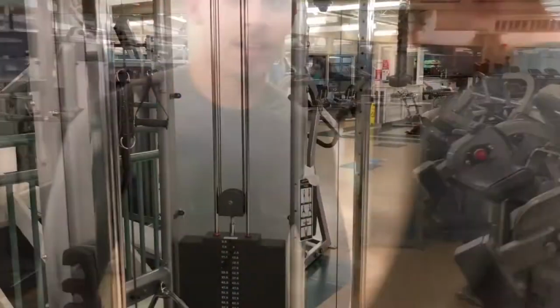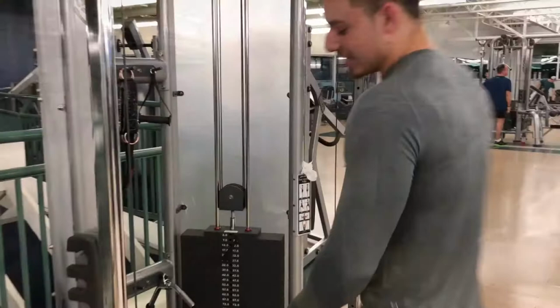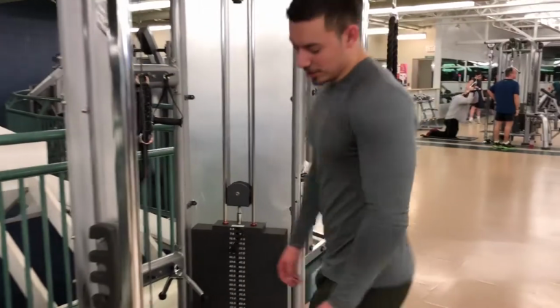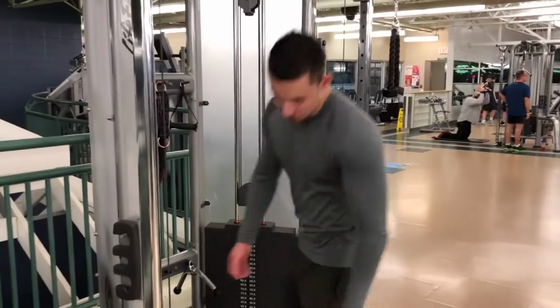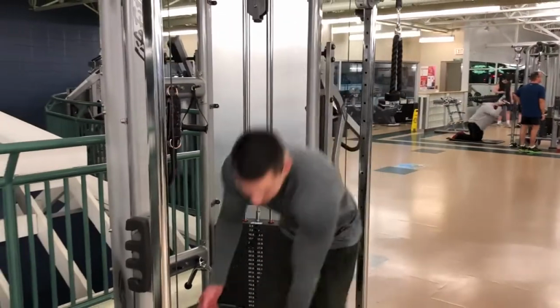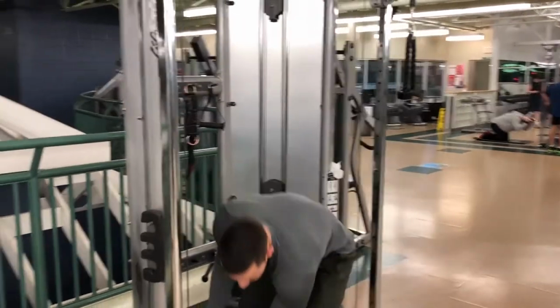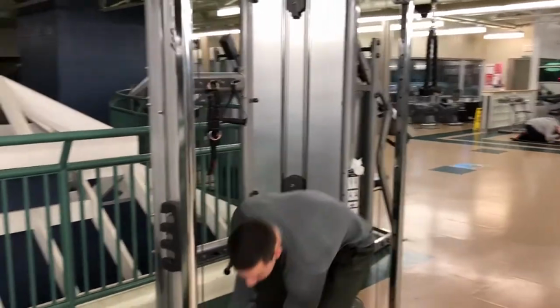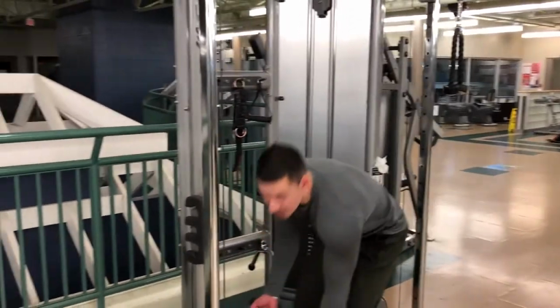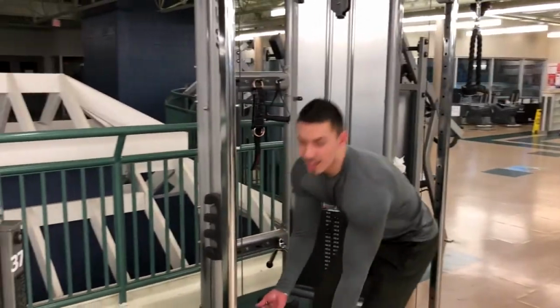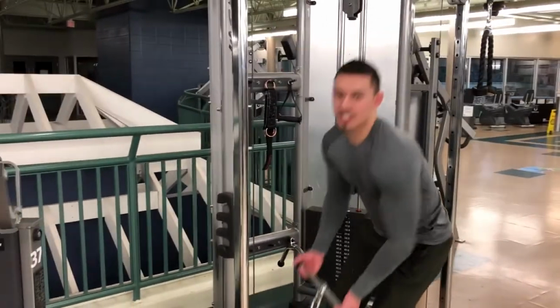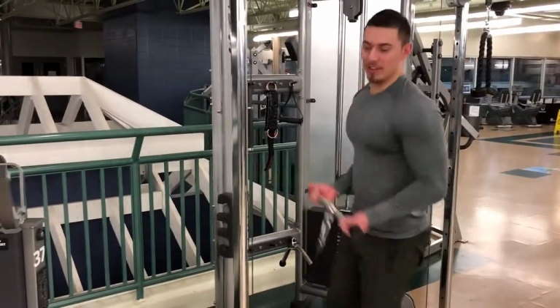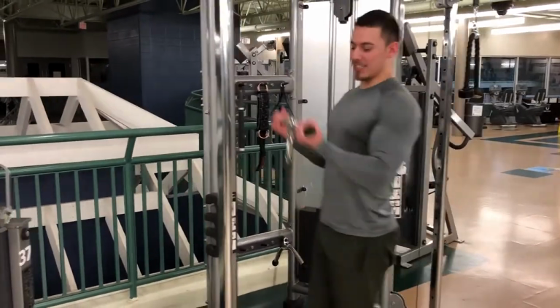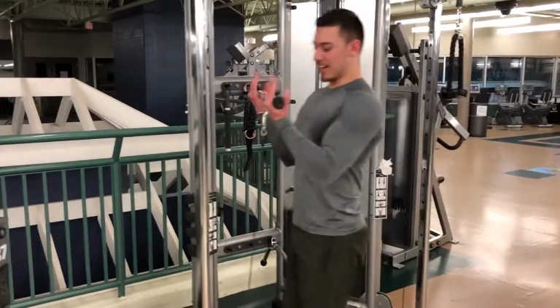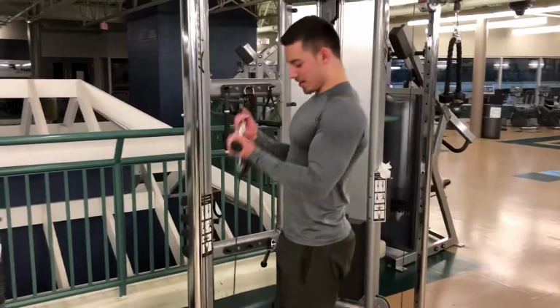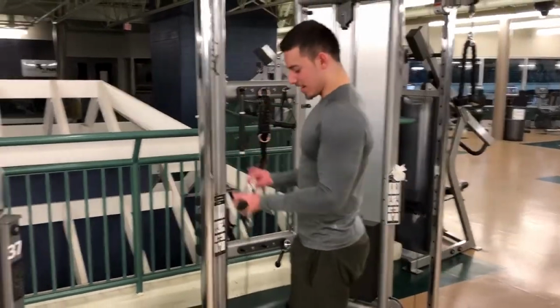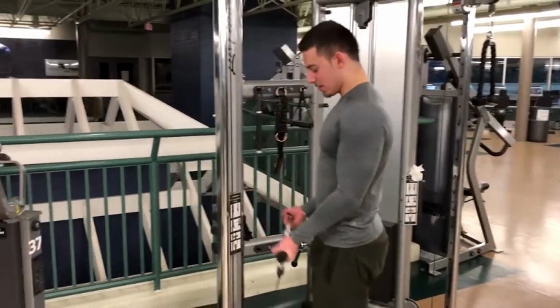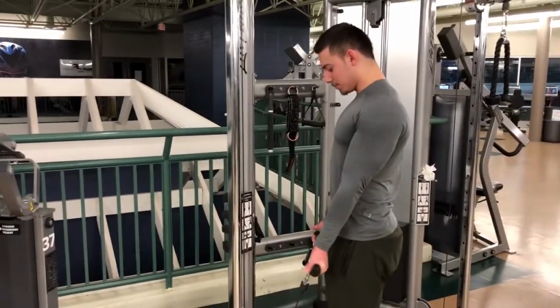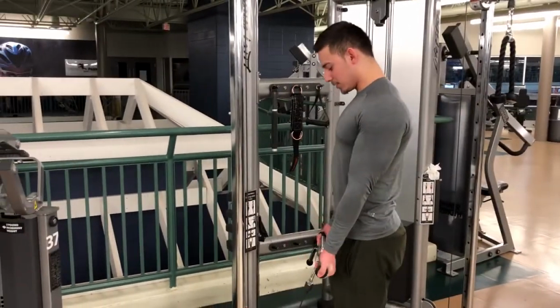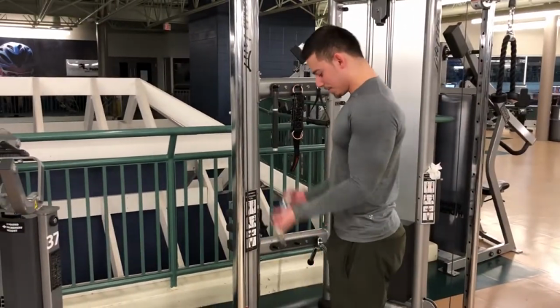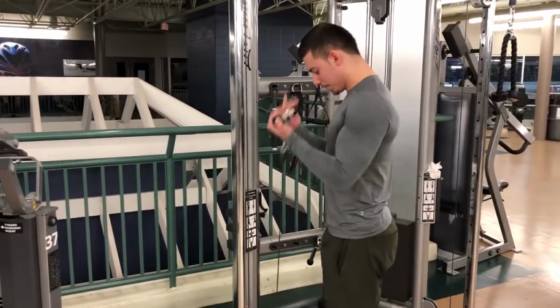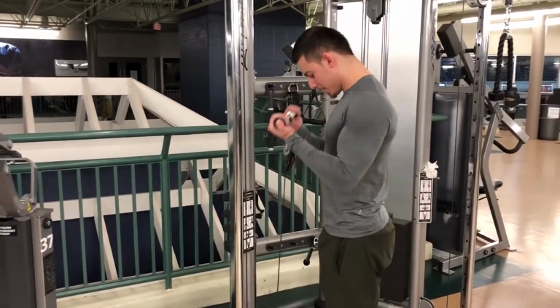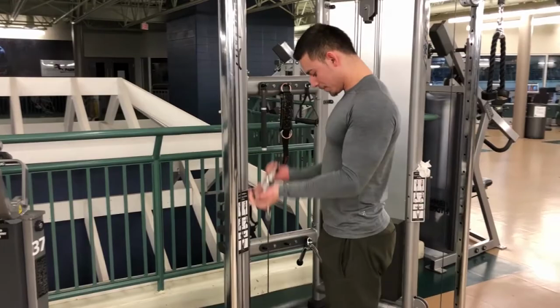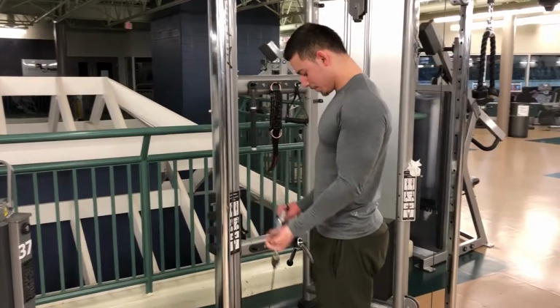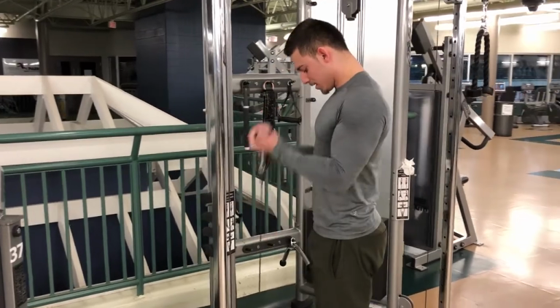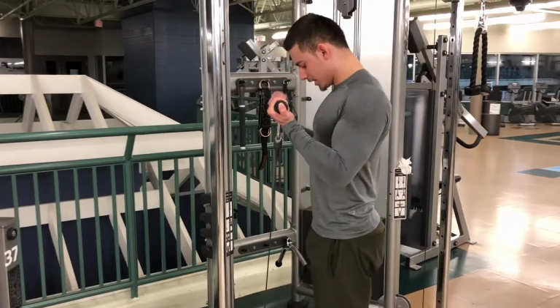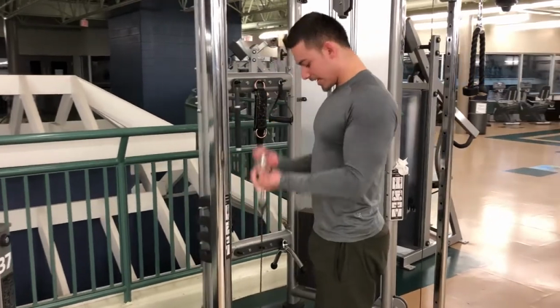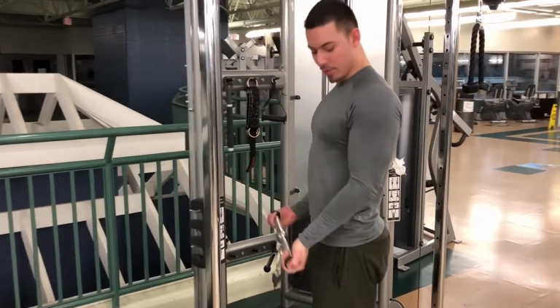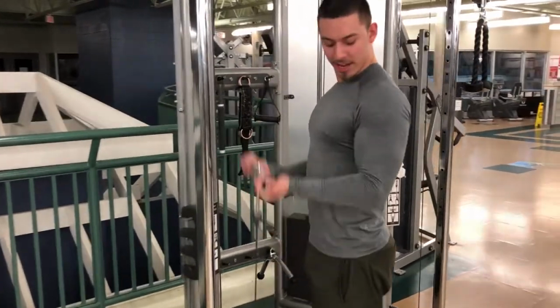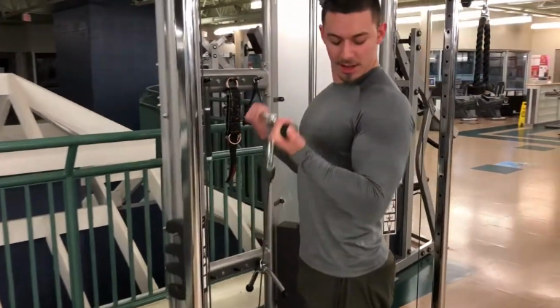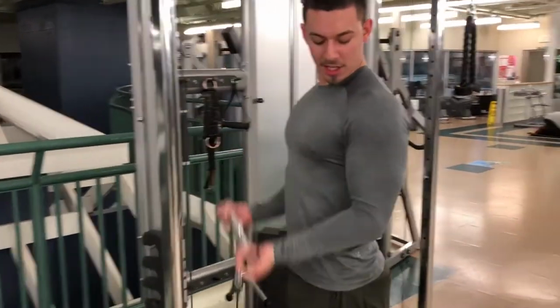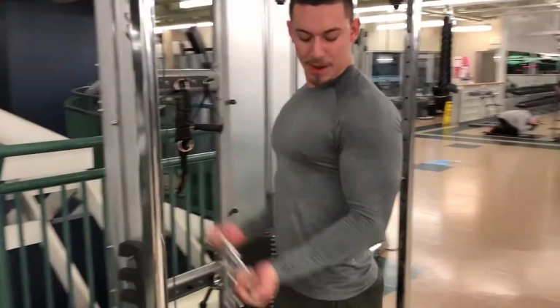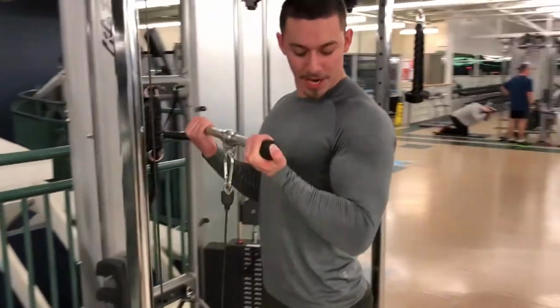Okay, so we're going to do a finisher — just the last set. As many reps as possible, just at a light weight. Just pumping up.